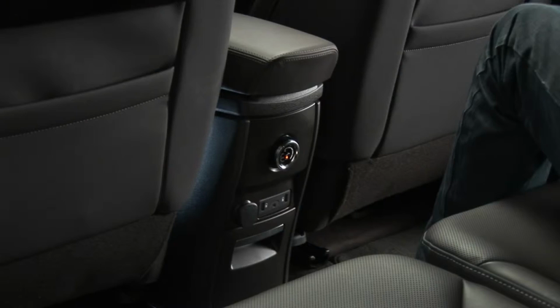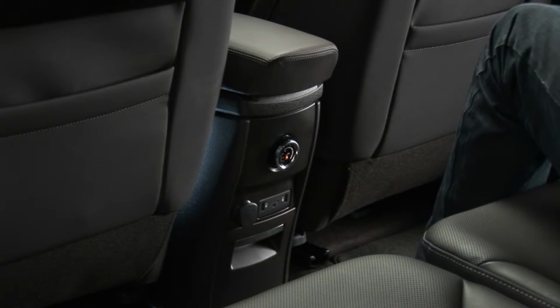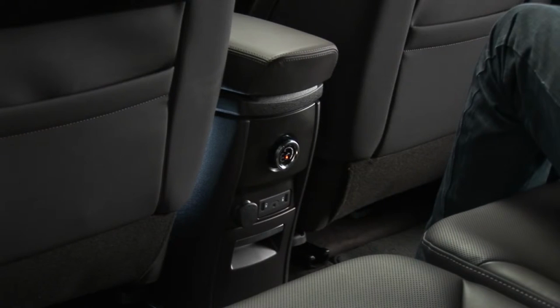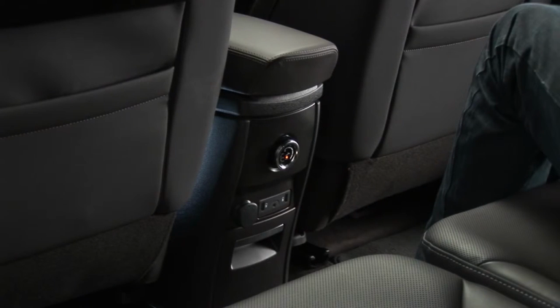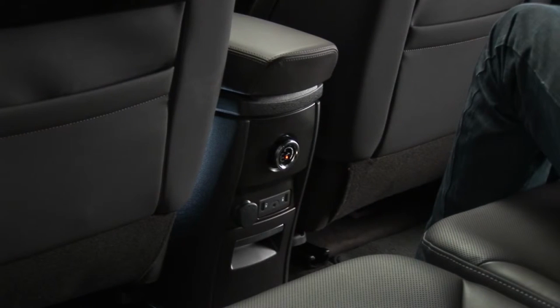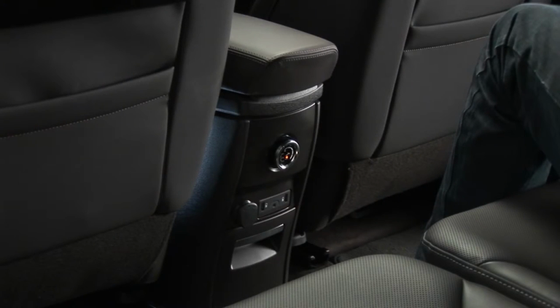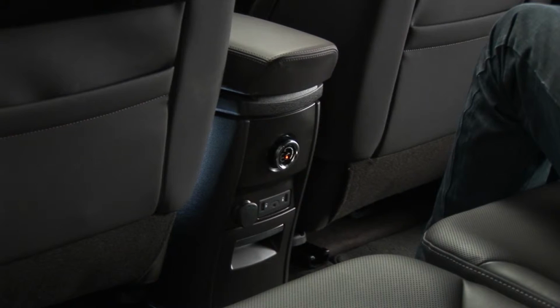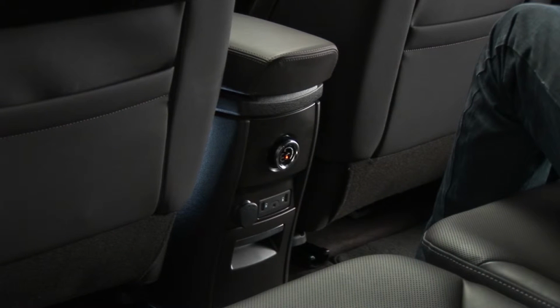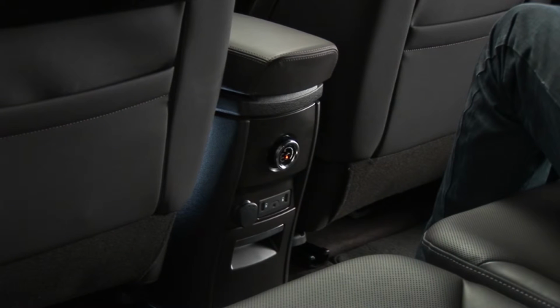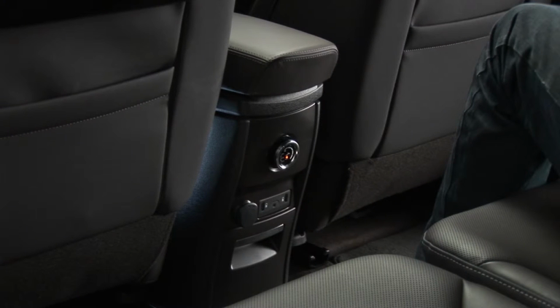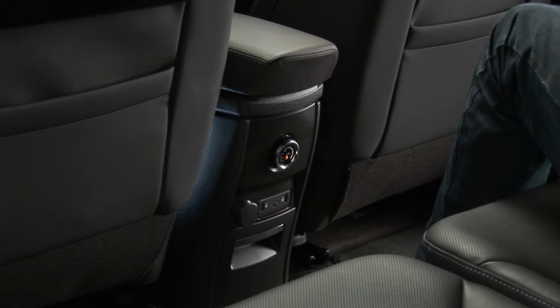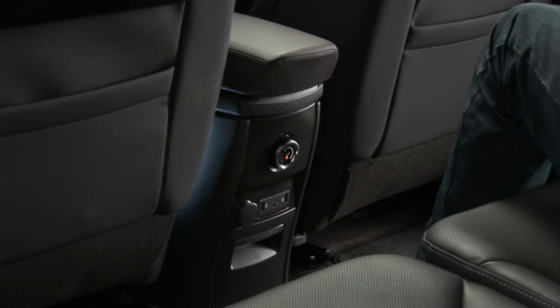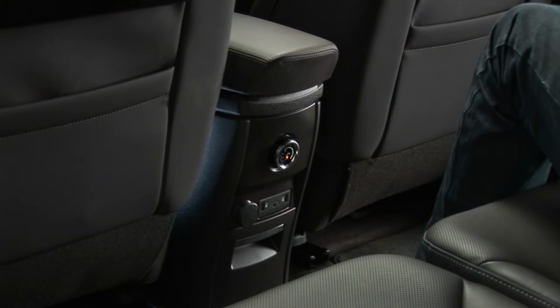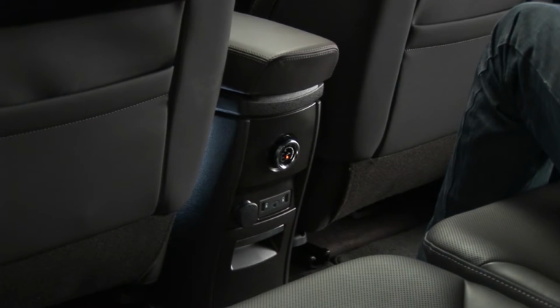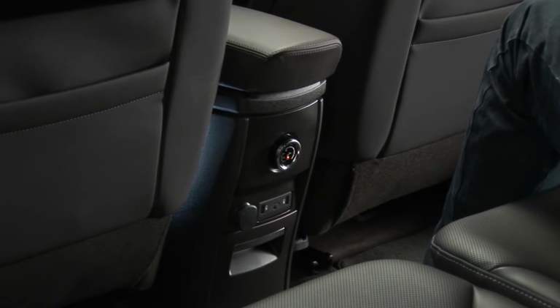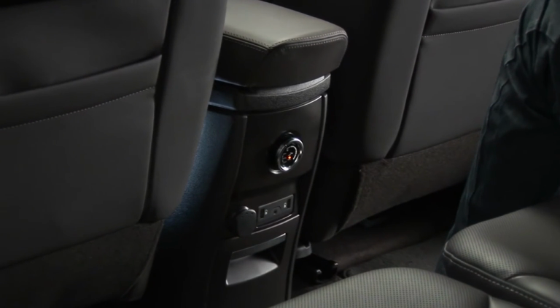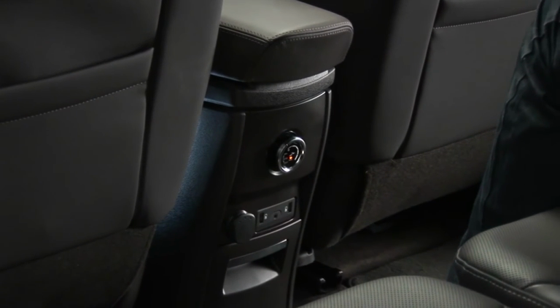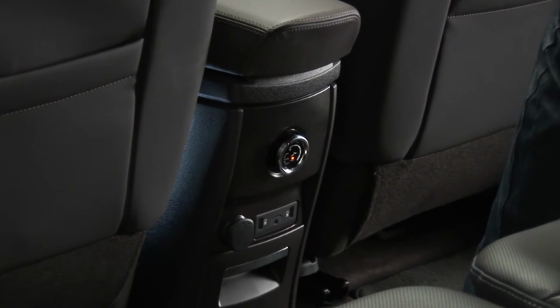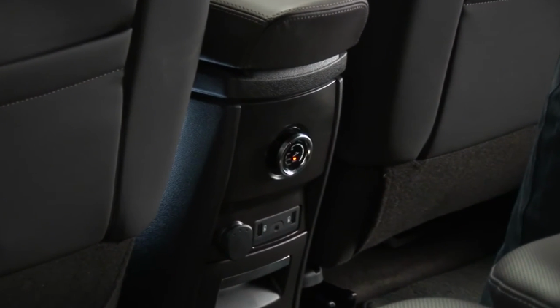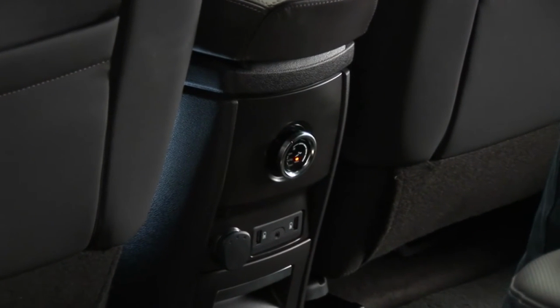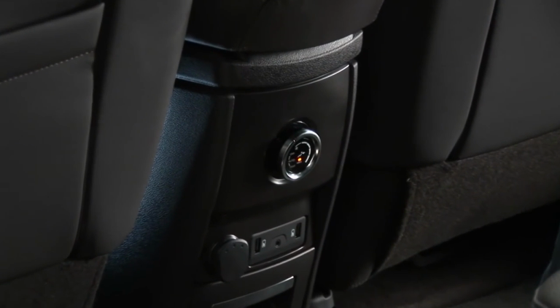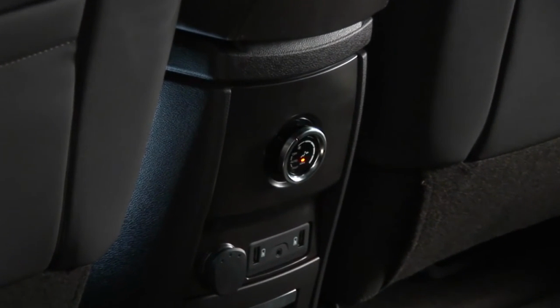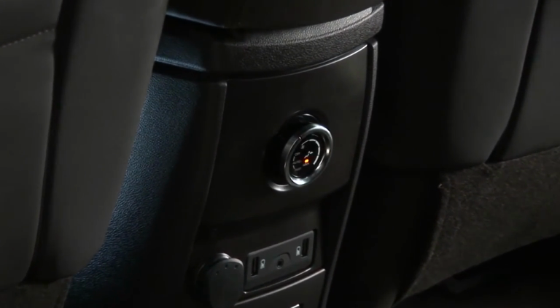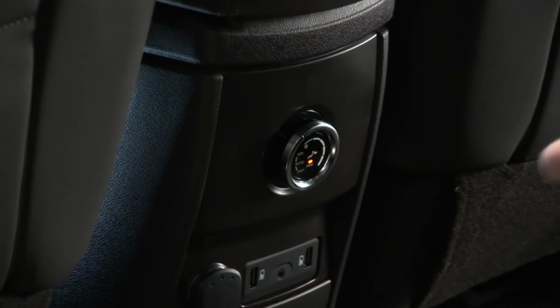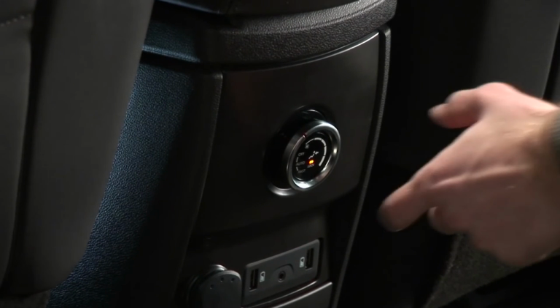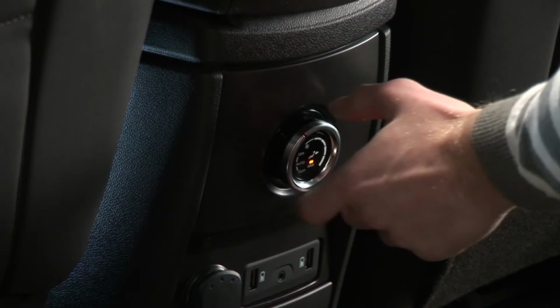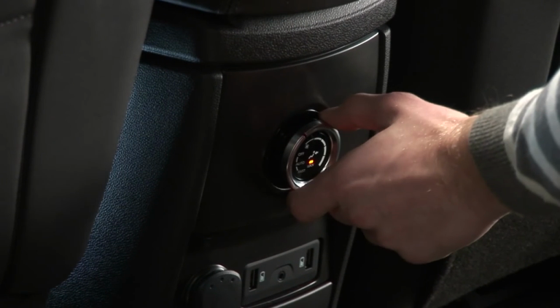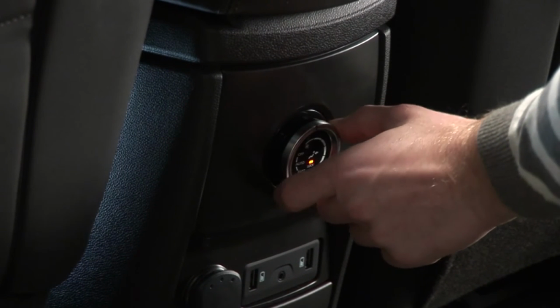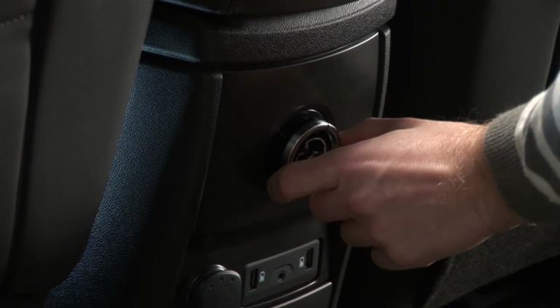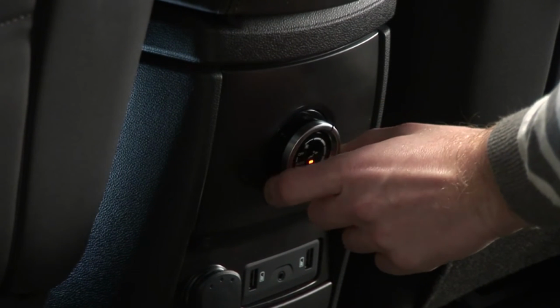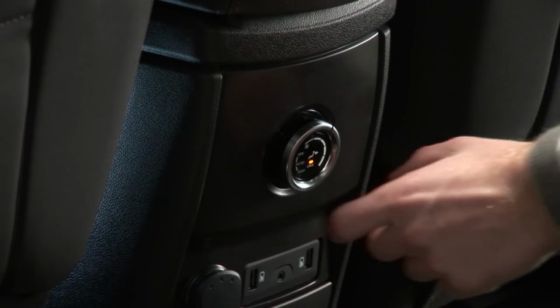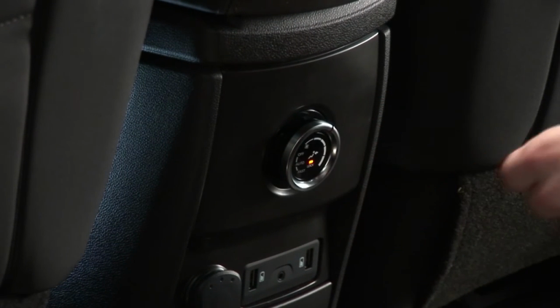The control button for the system is behind the centre console. It lets you choose between auto and rapid mode or vary the airflow.